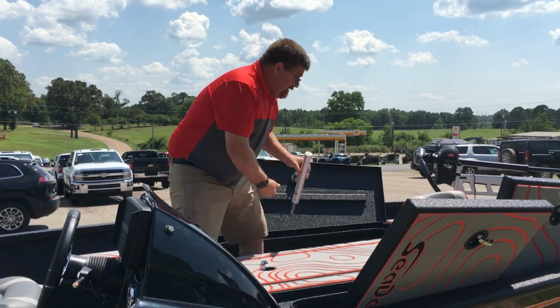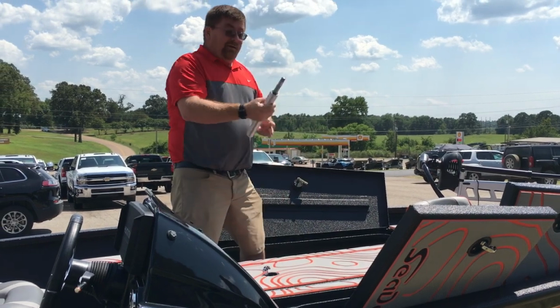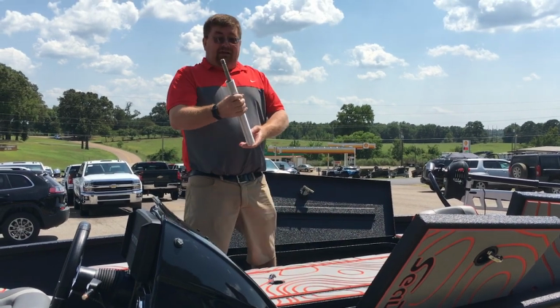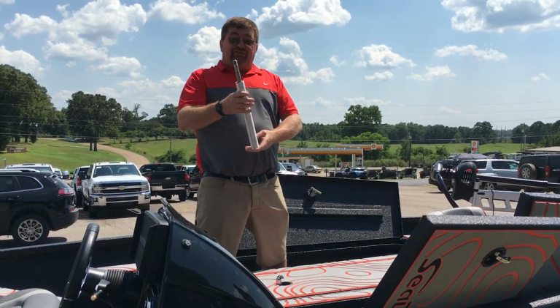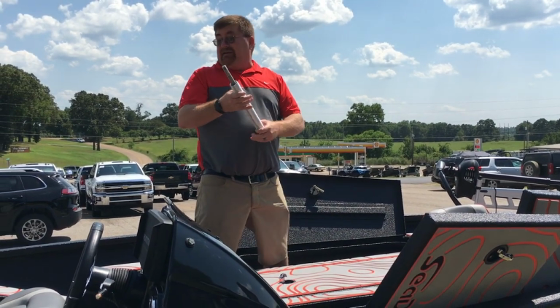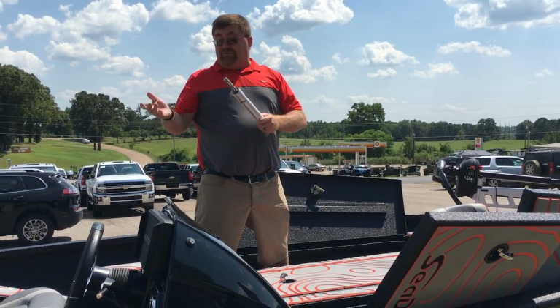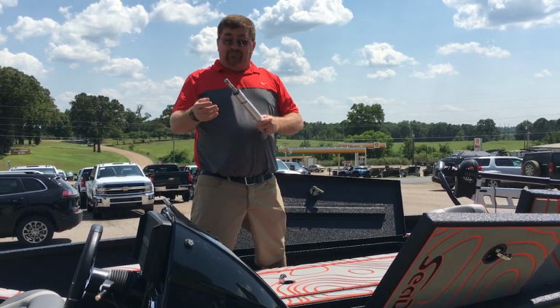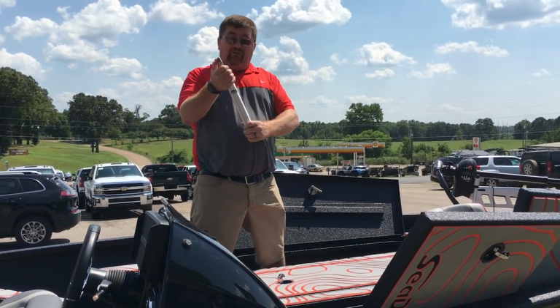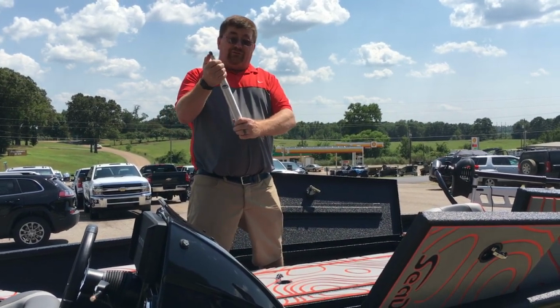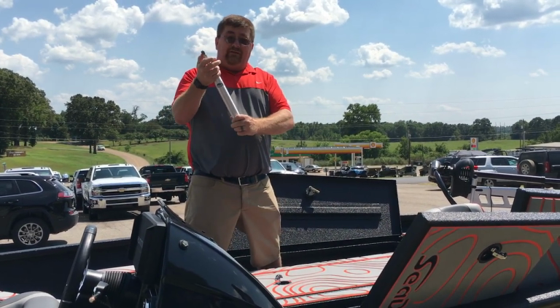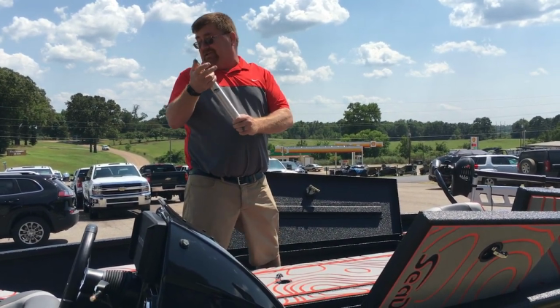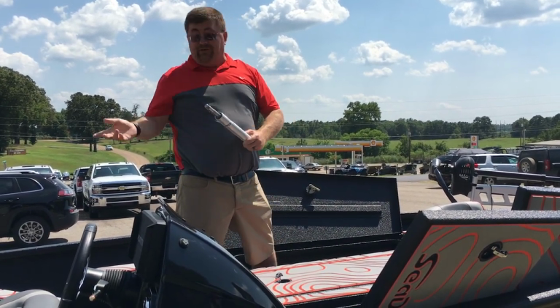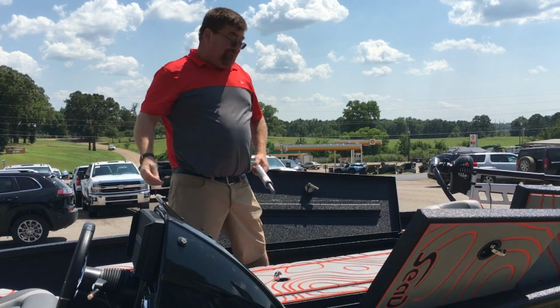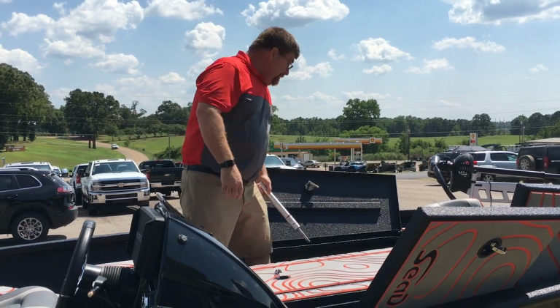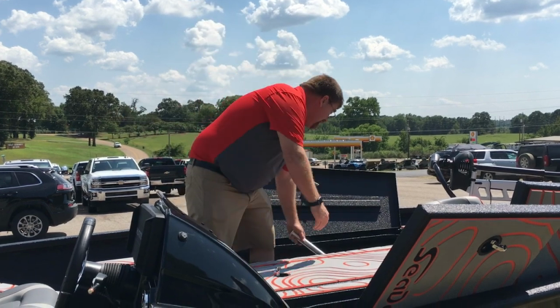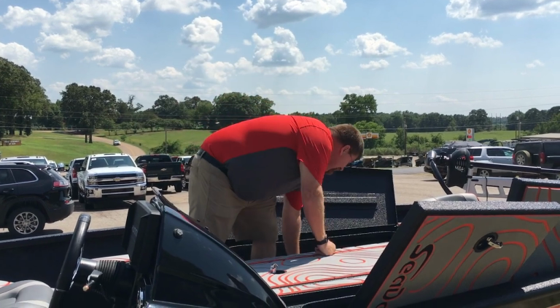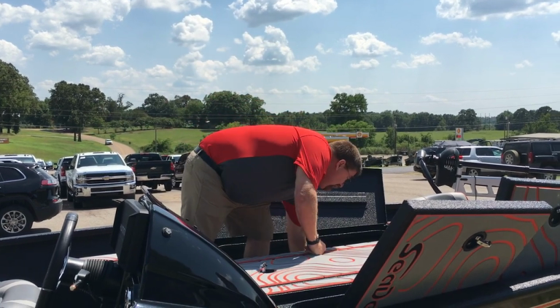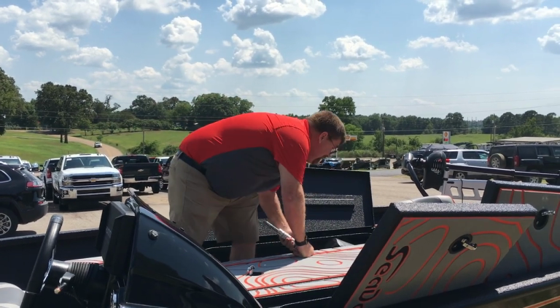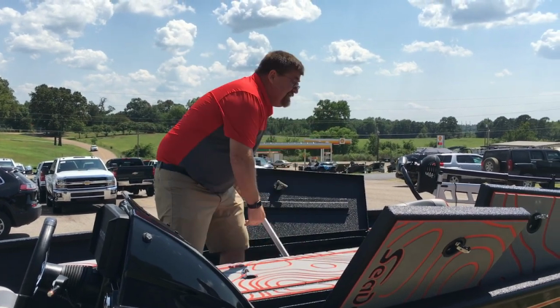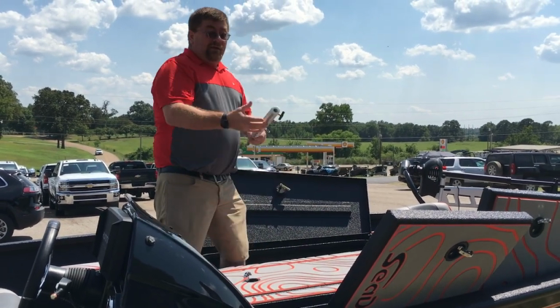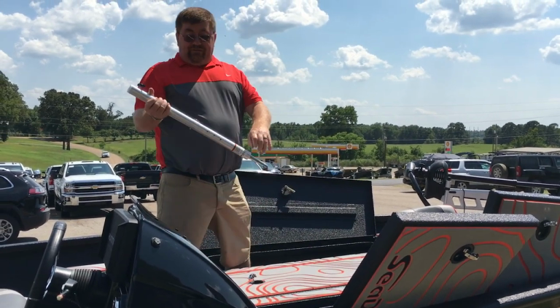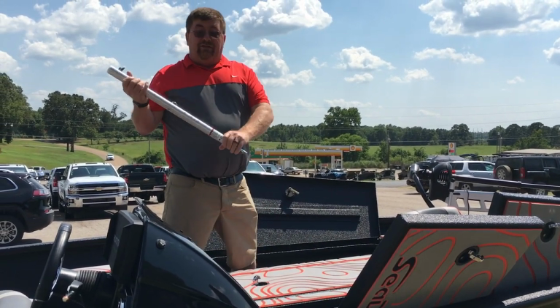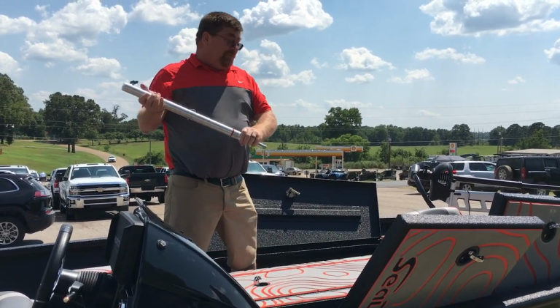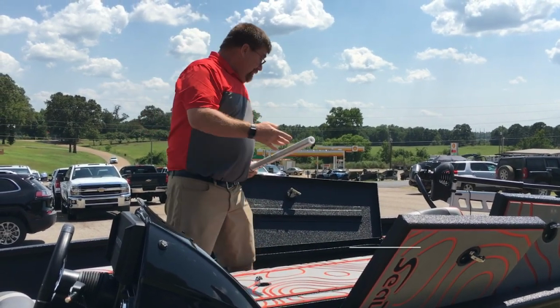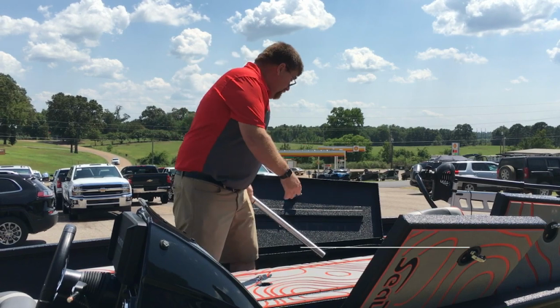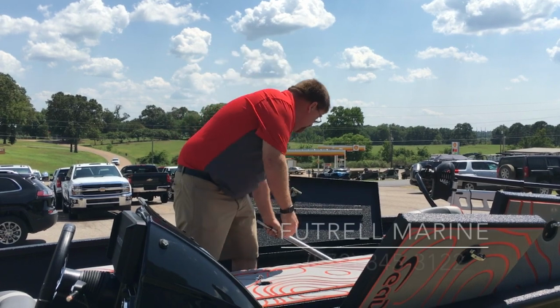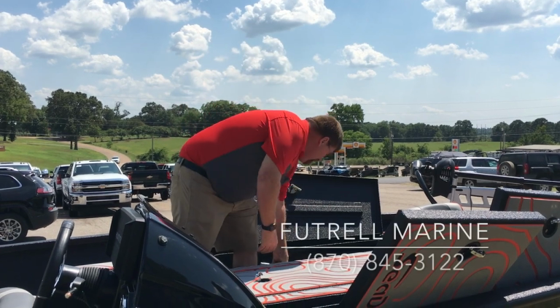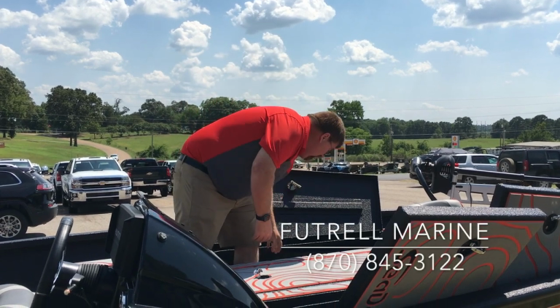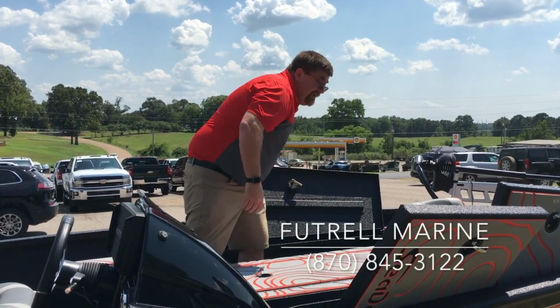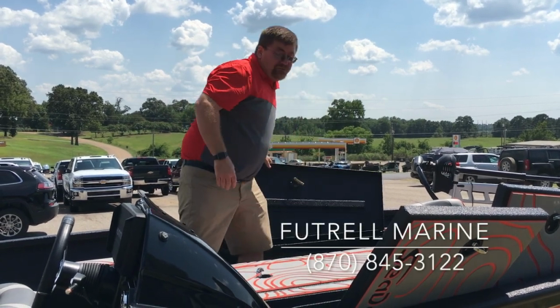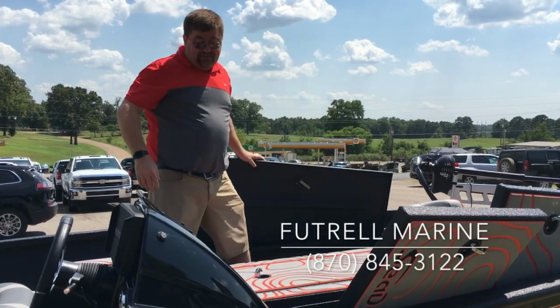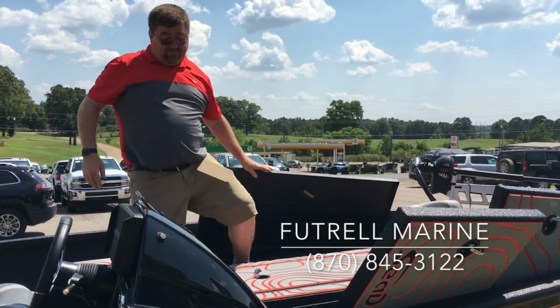Here we have an 11-inch threaded pedestal for the seat in the back — notice it's threaded. Express is the only one that does a threaded pedestal. And then in the front we have the butt seat with the manual adjustable pro pole. Those are all standard items on the X19 Pro.